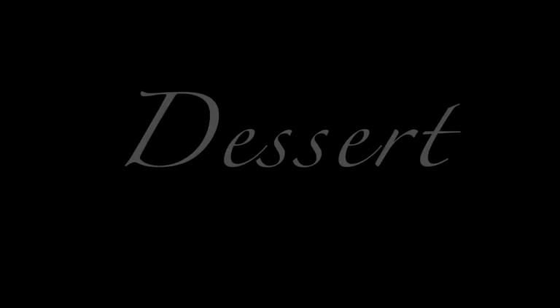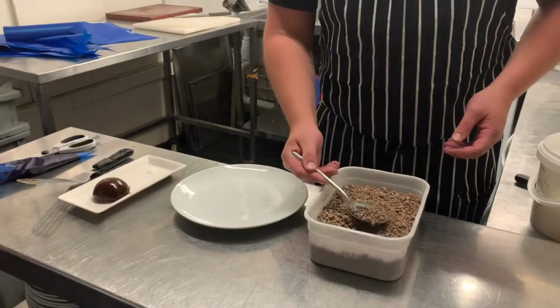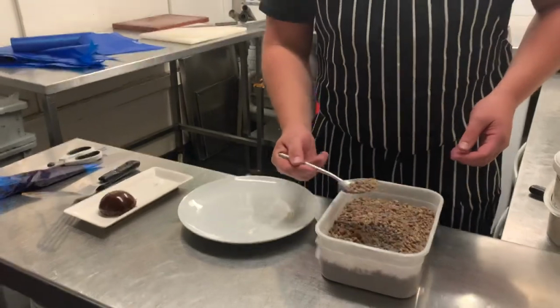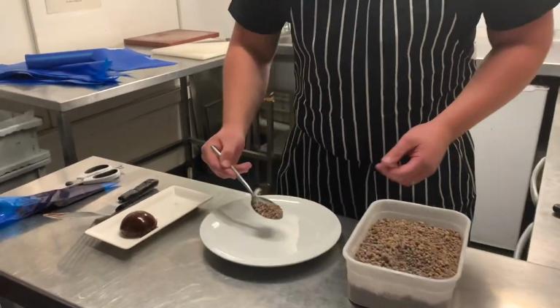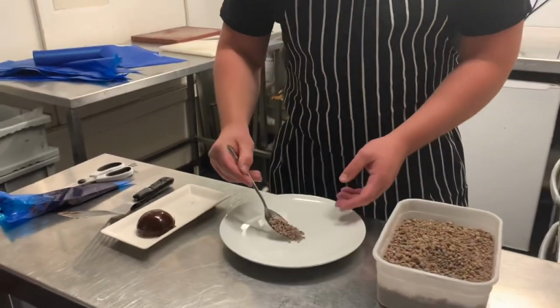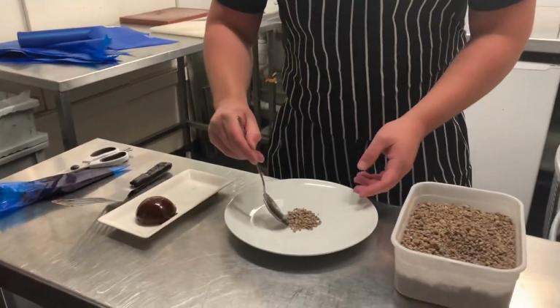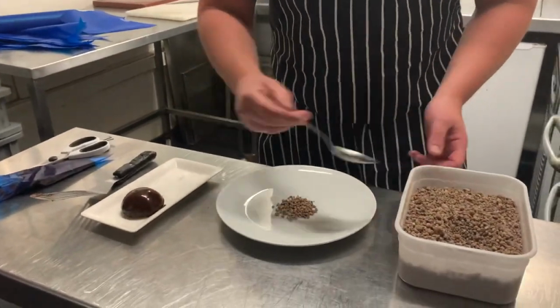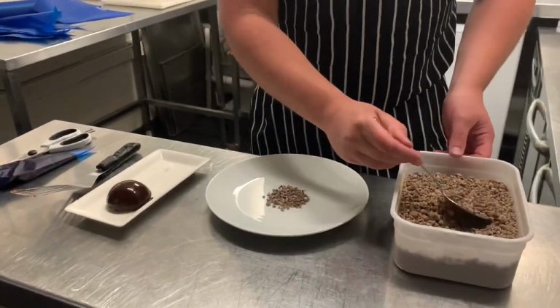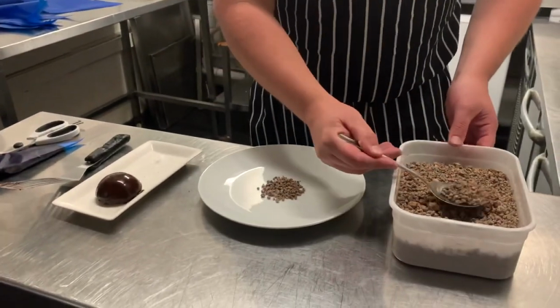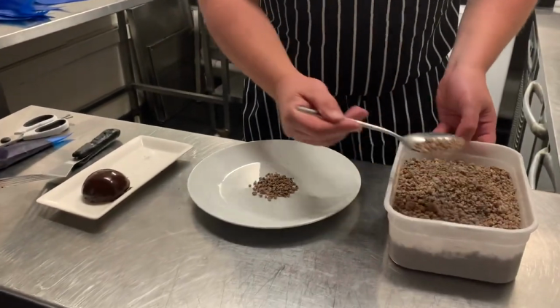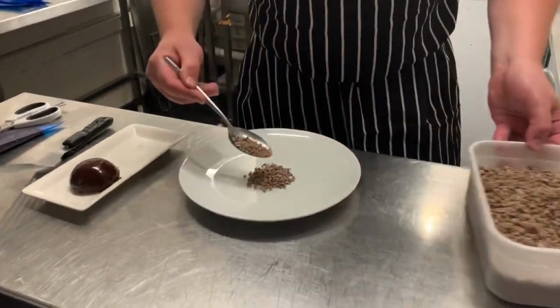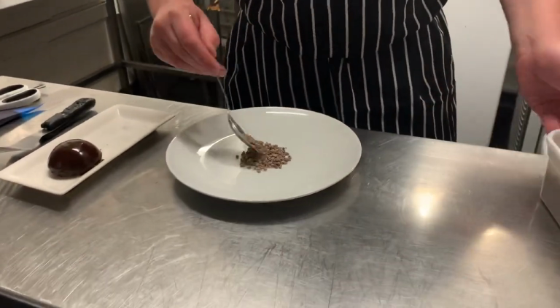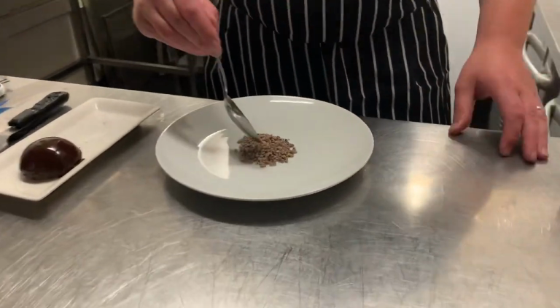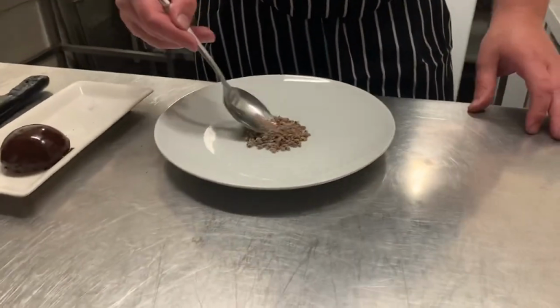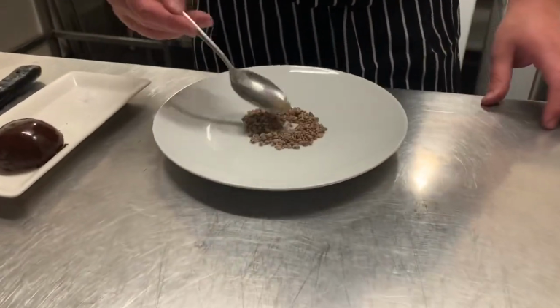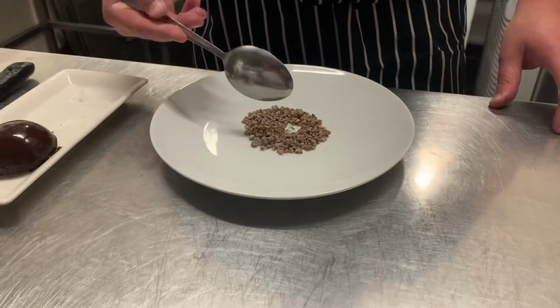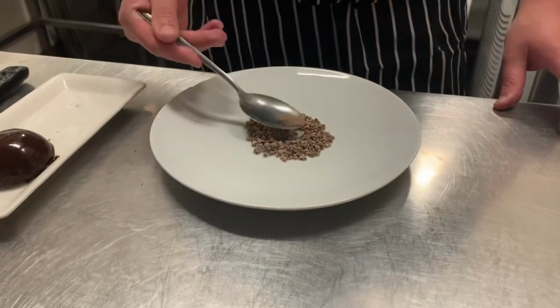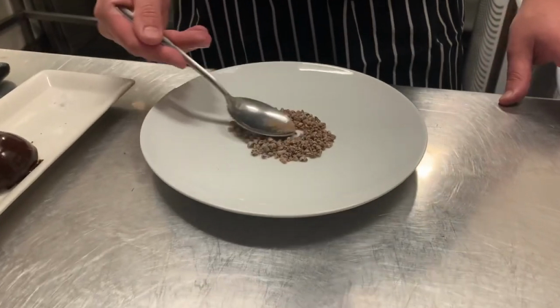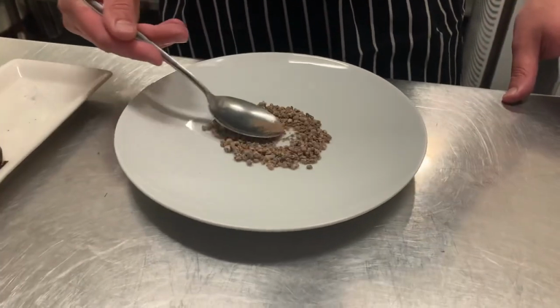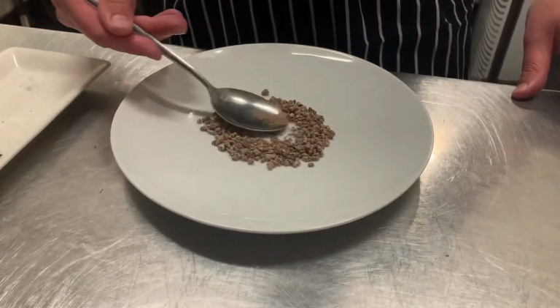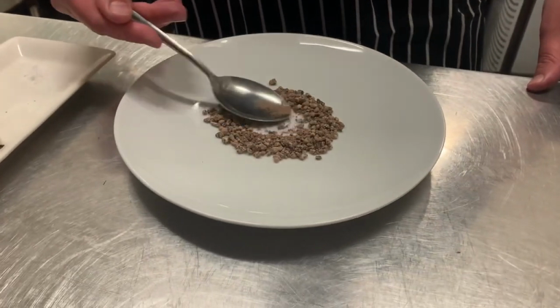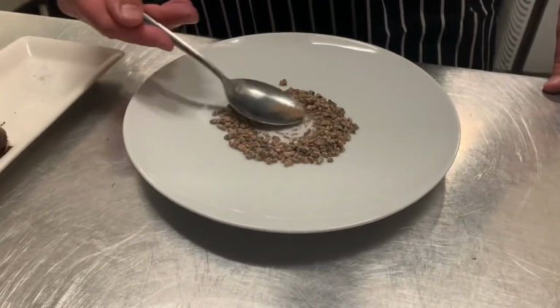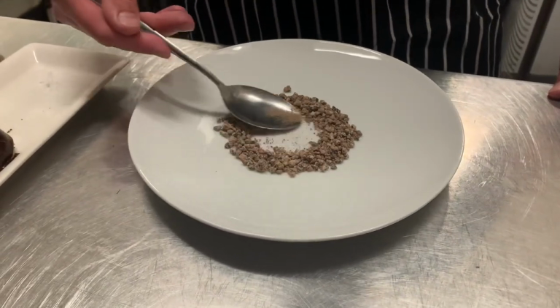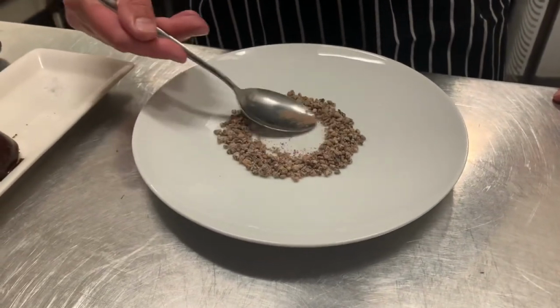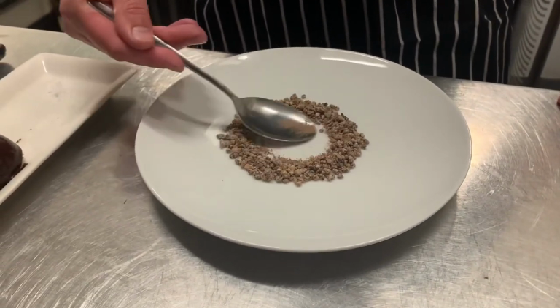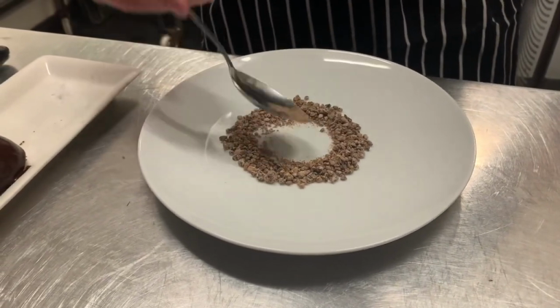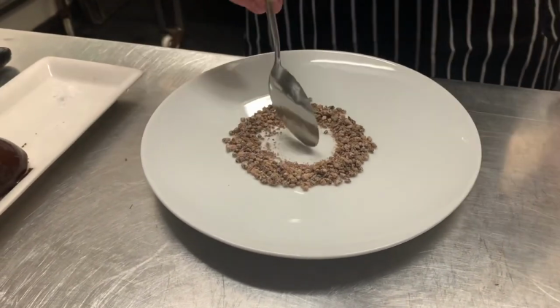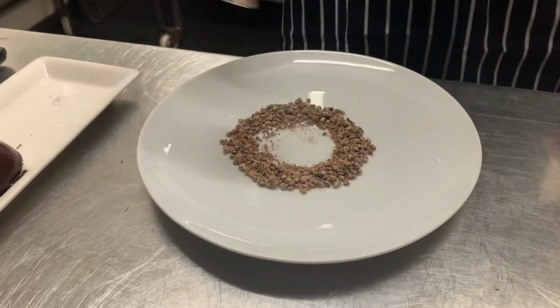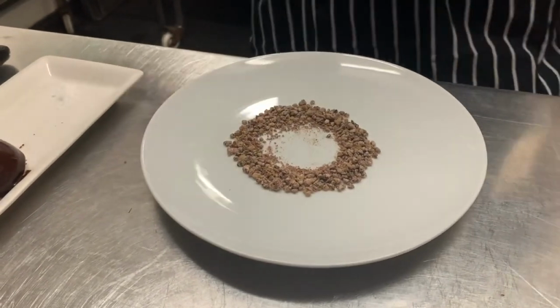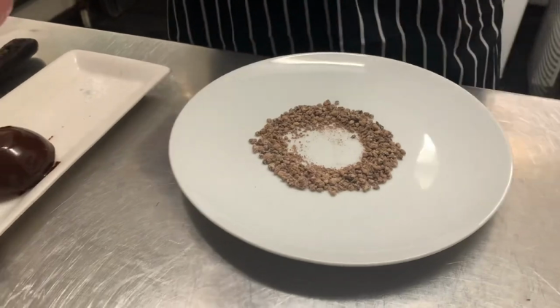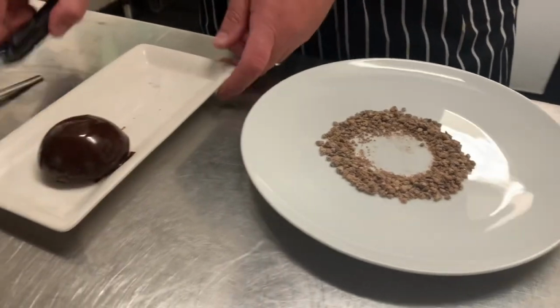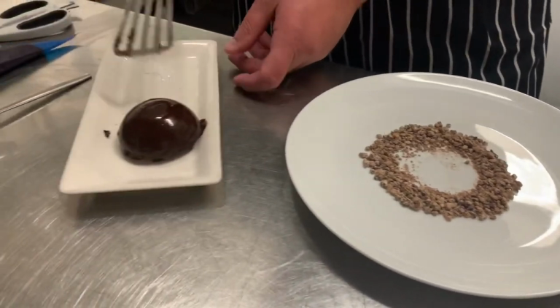For the dessert, we take a couple of spoons of the chocolate soil. And then we're just going to make a hole in the middle, big enough for the chocolate to sit in.